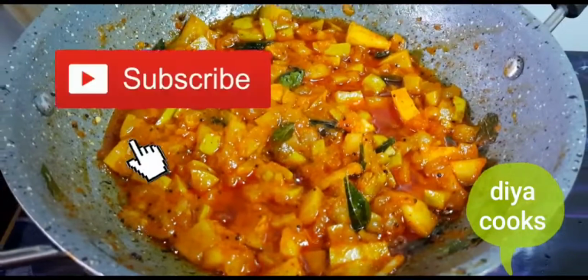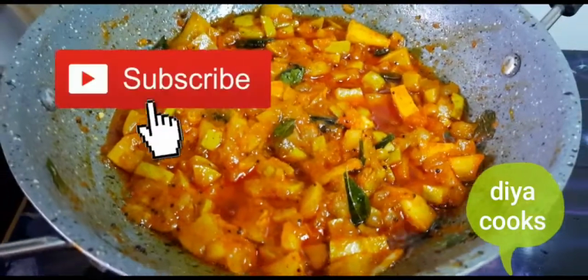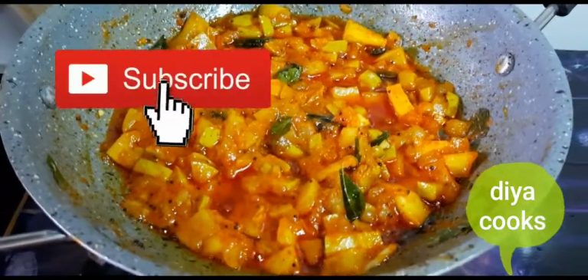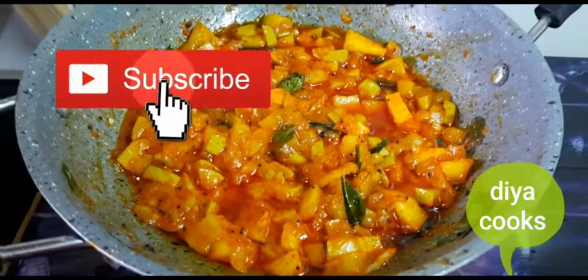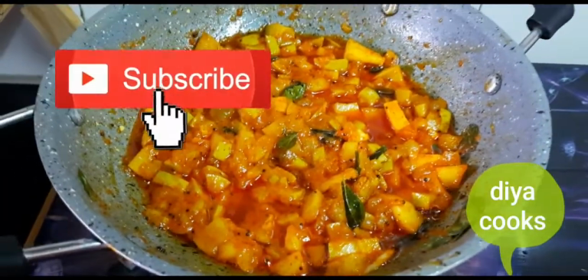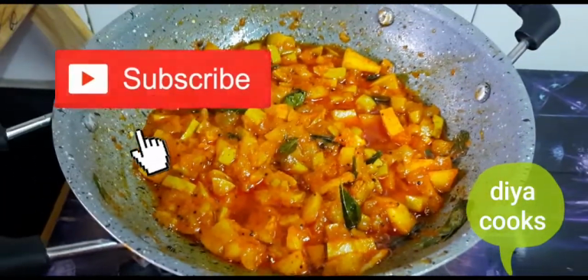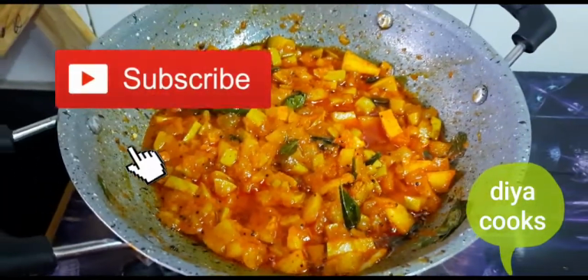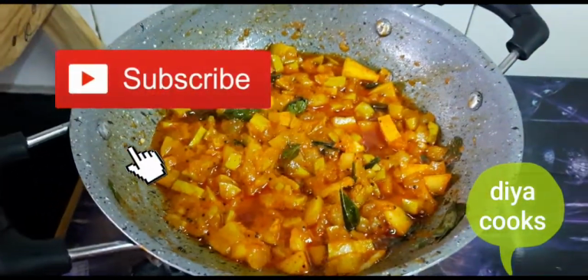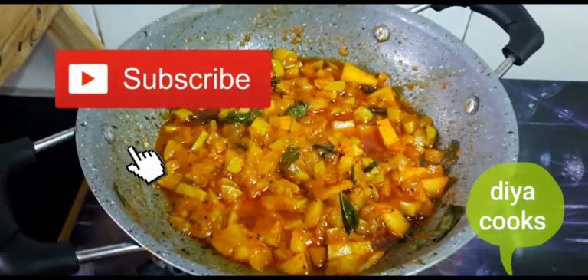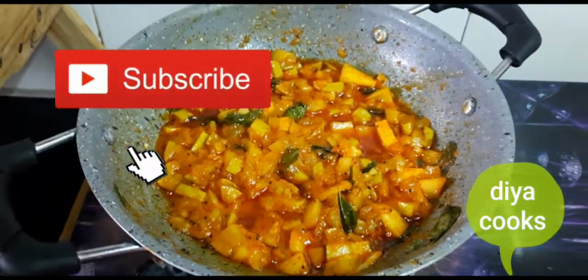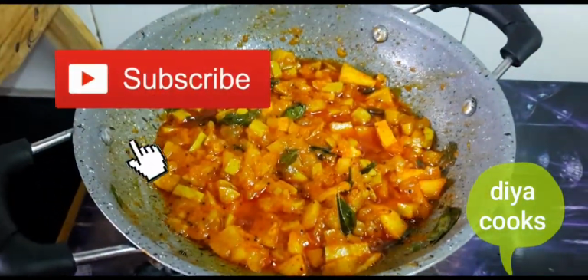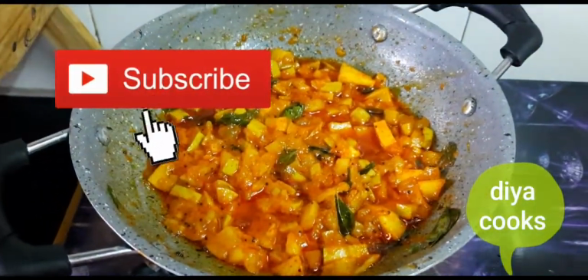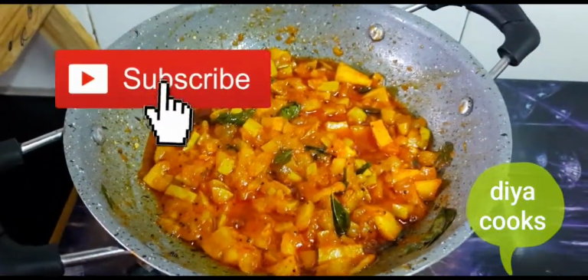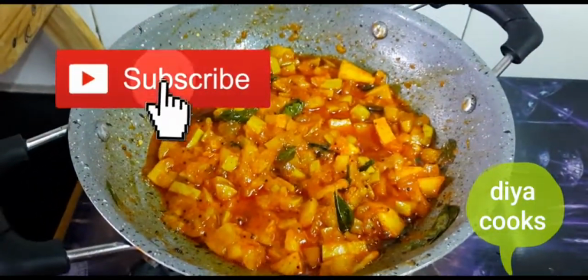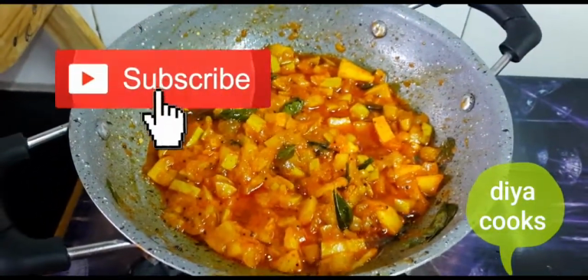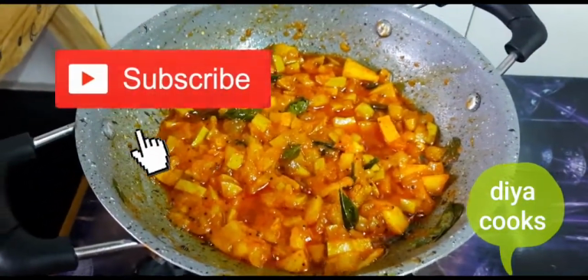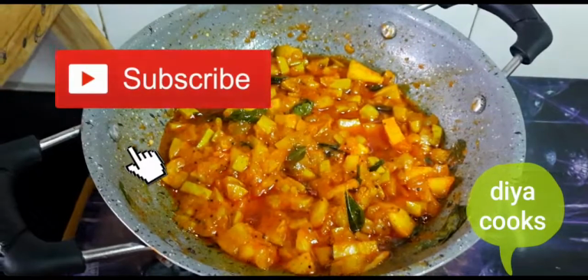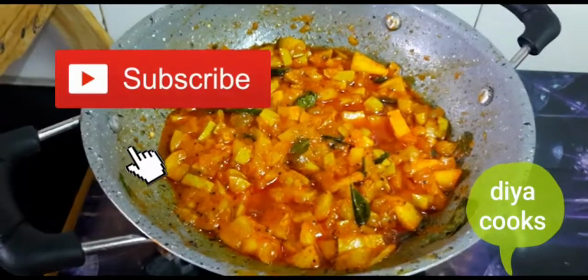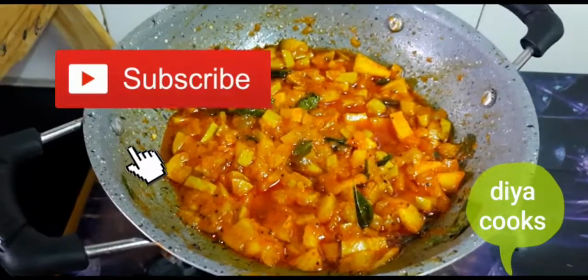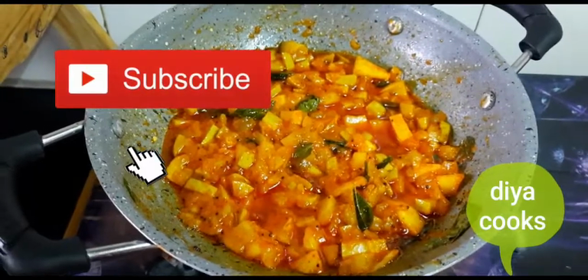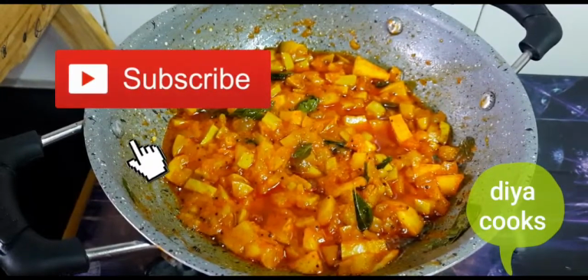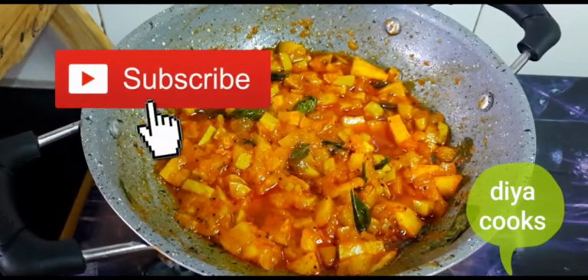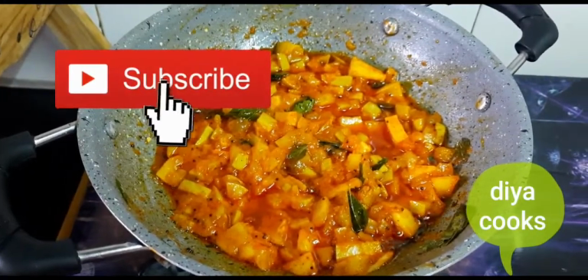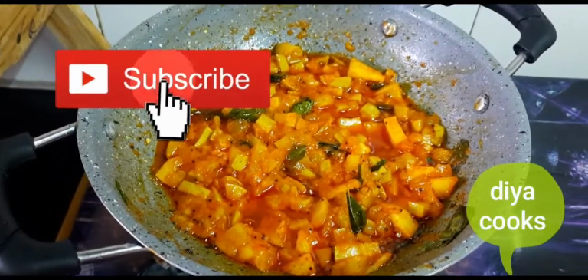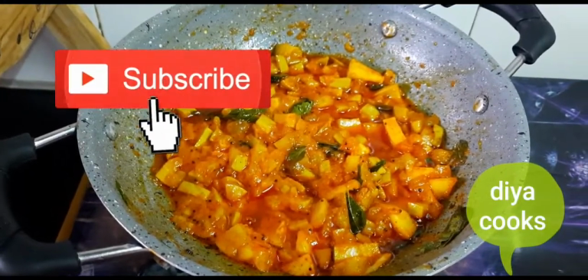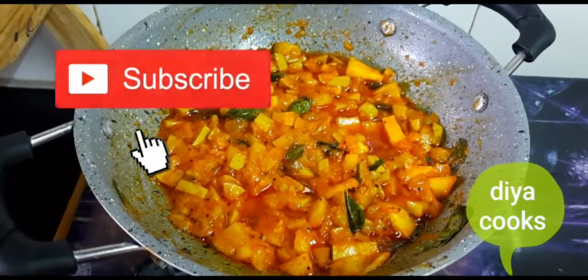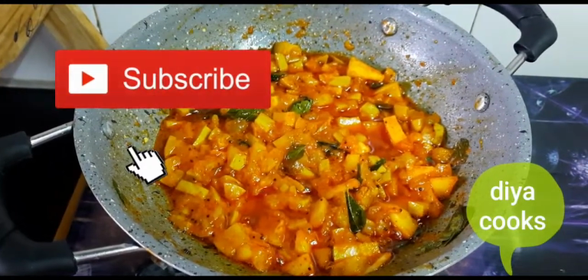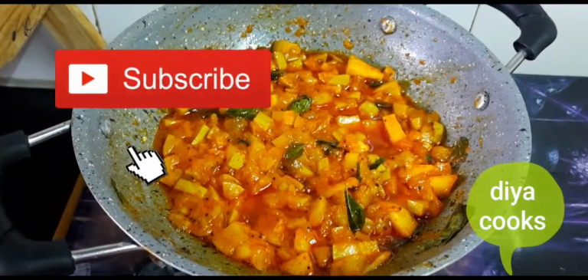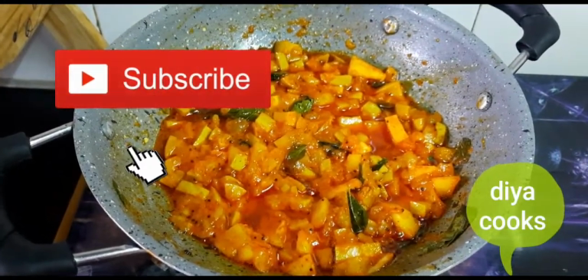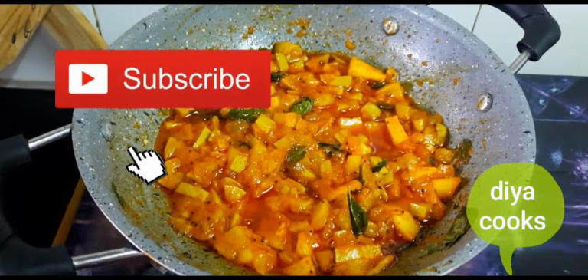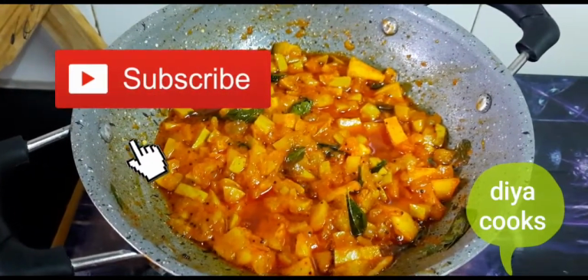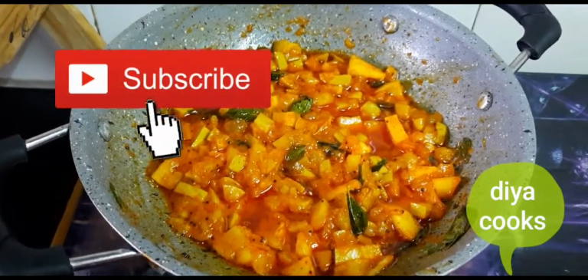If you enjoyed this video, like, share and subscribe. Click the bell icon. We will see you next time. Bye!